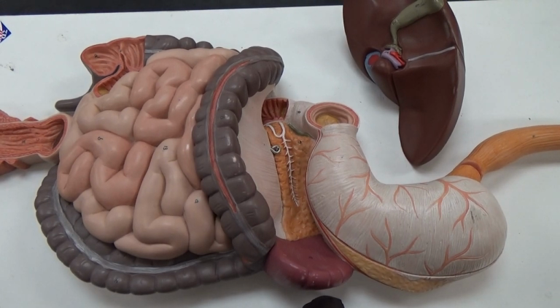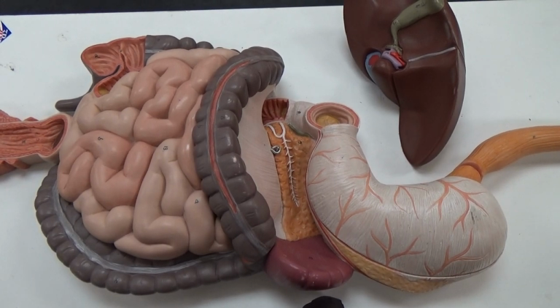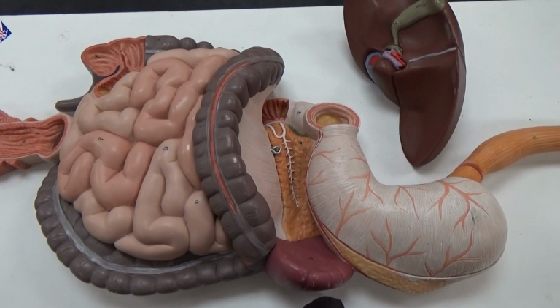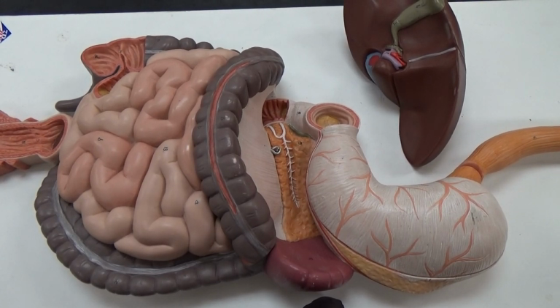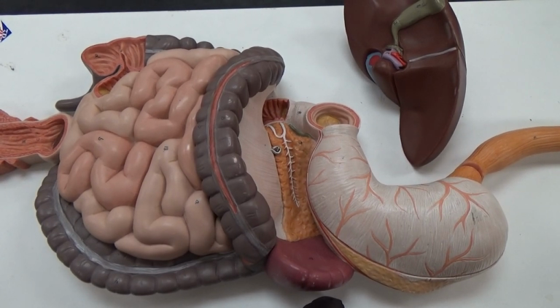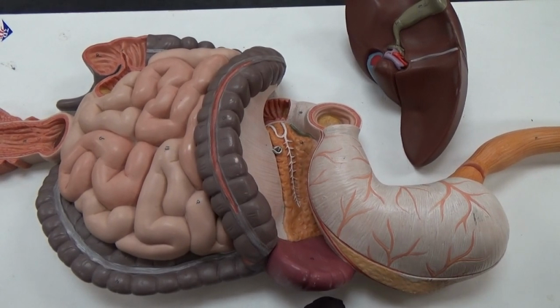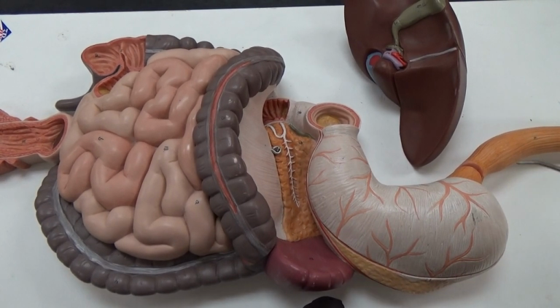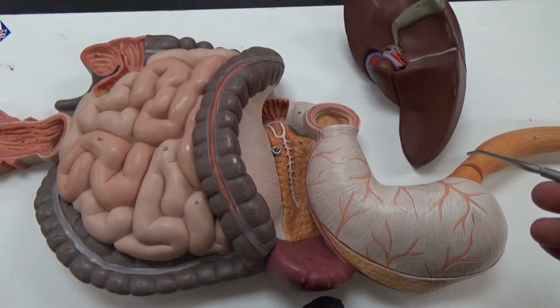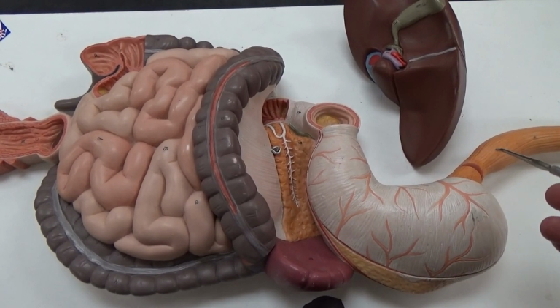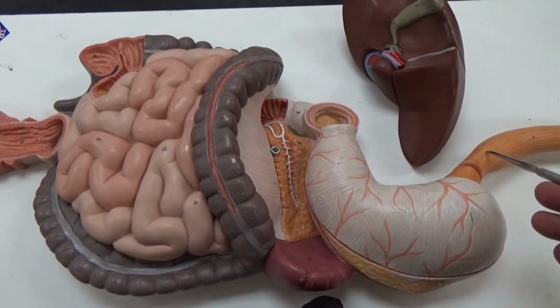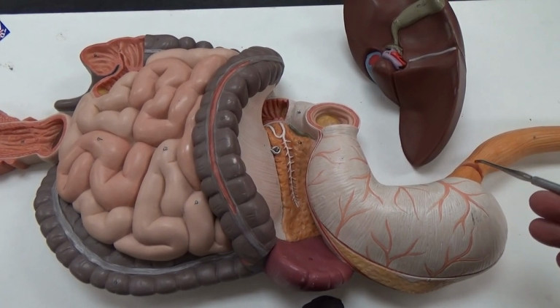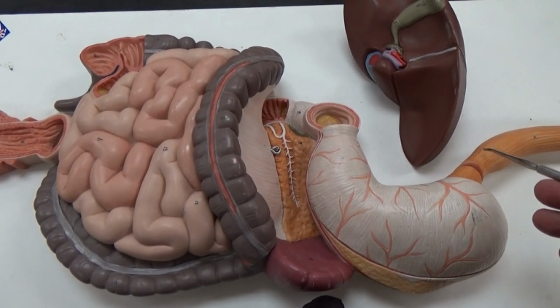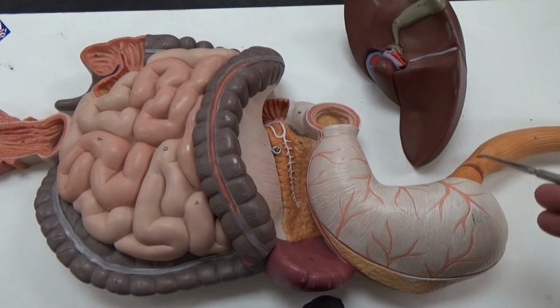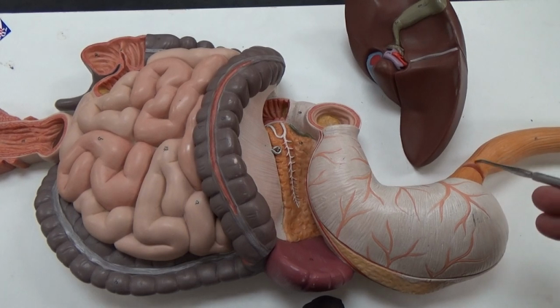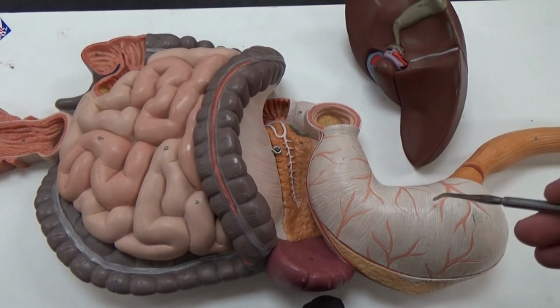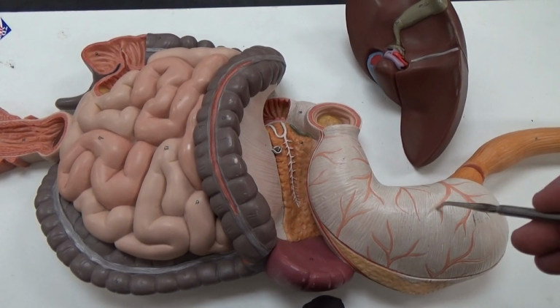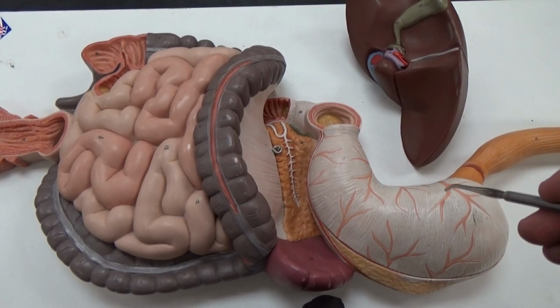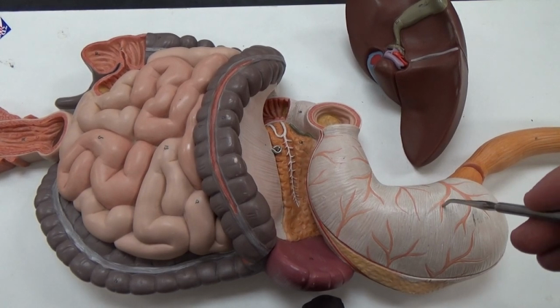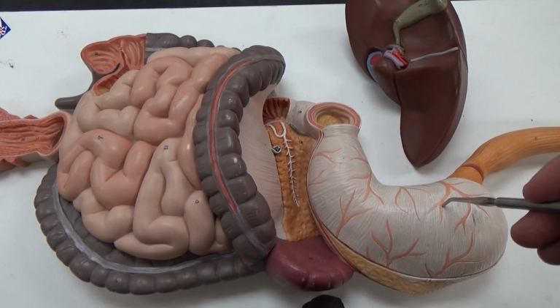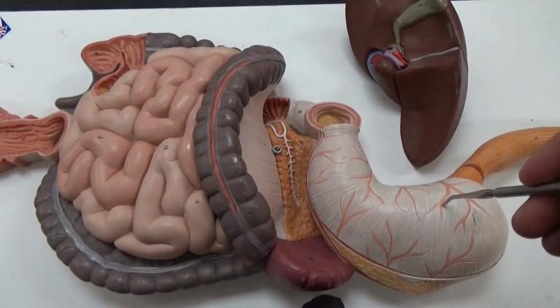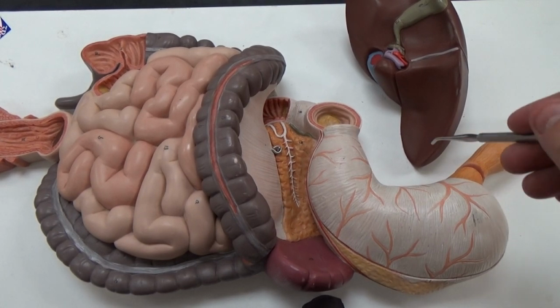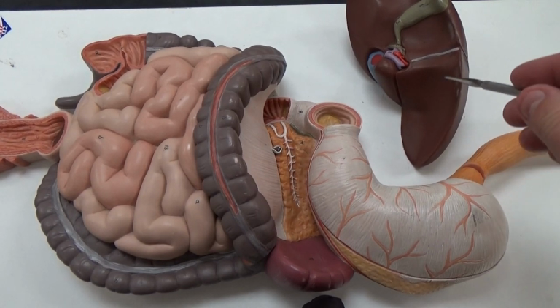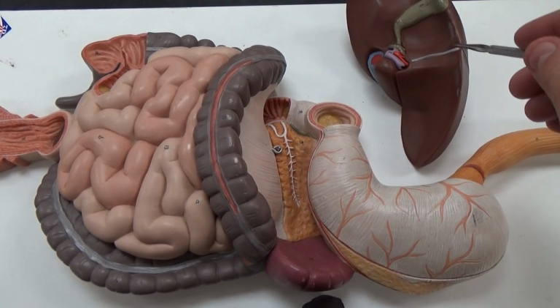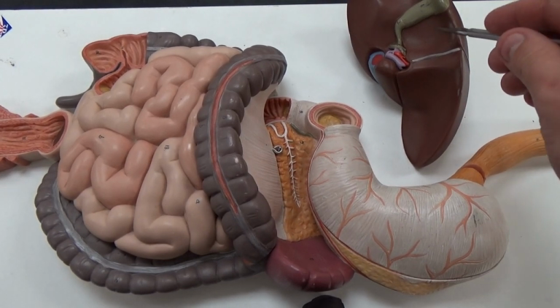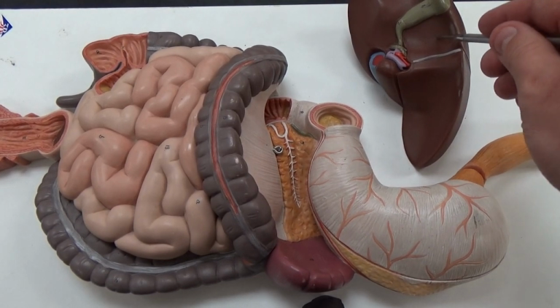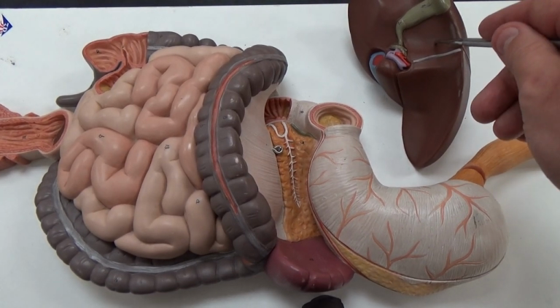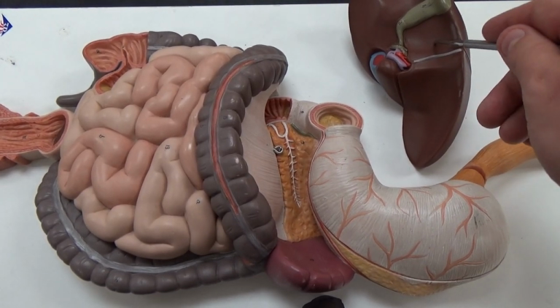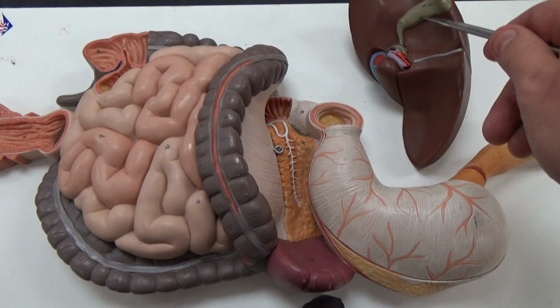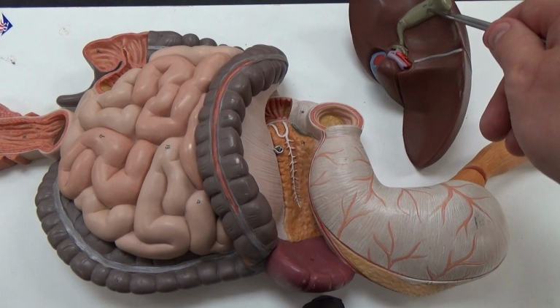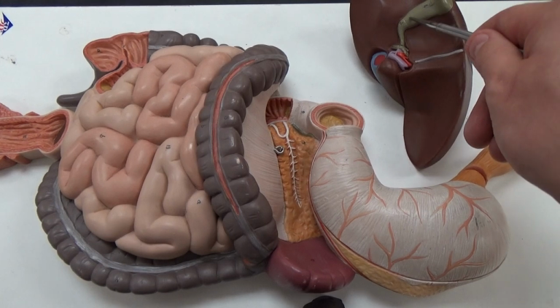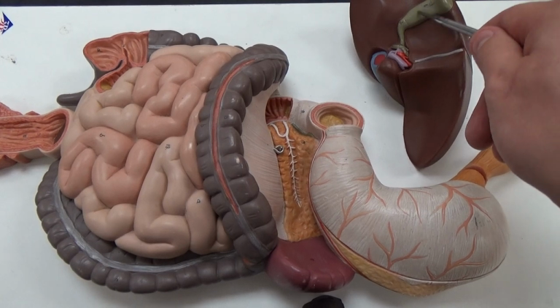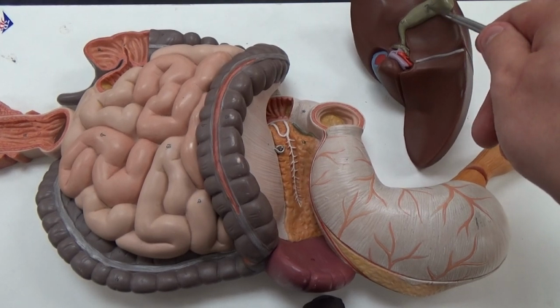So now we're looking at the digestive system here. We can see our esophagus coming into the stomach. Off to the side over here we've got our liver and the gallbladder.